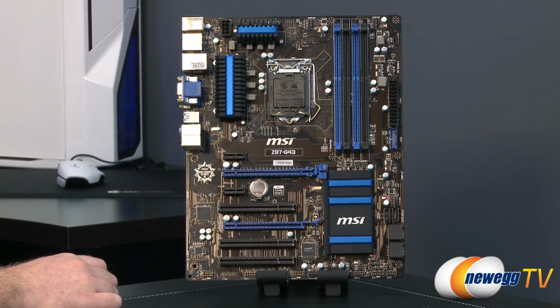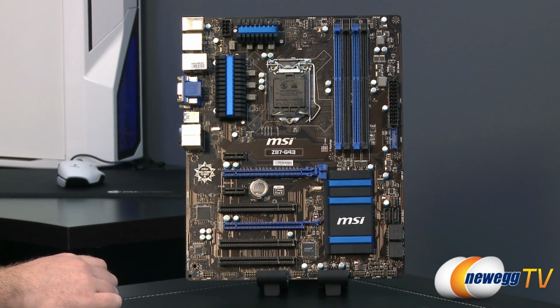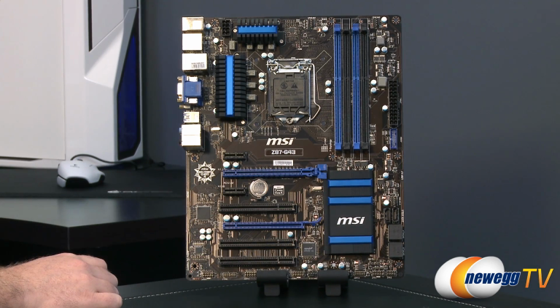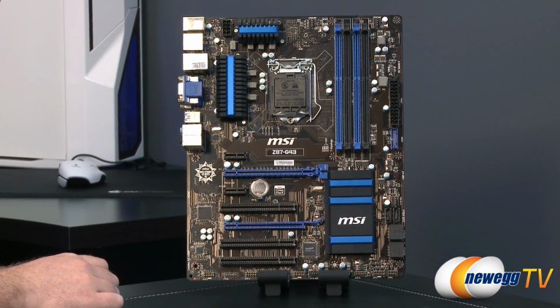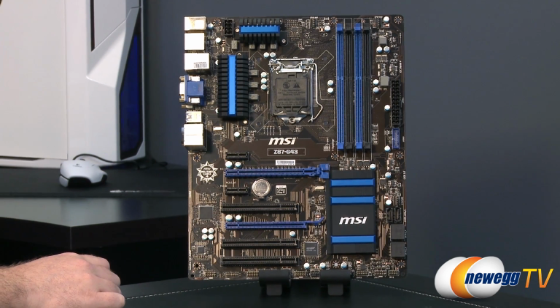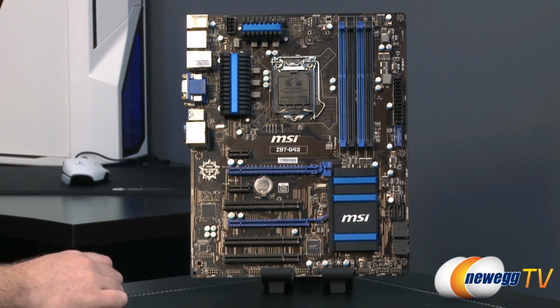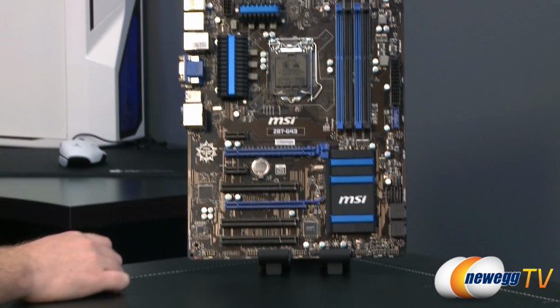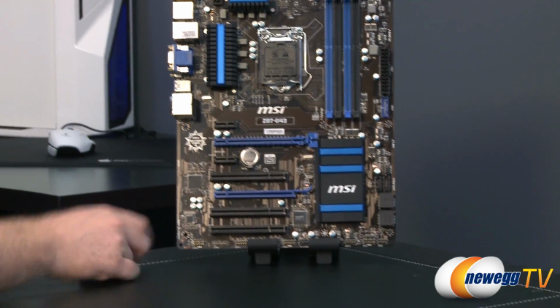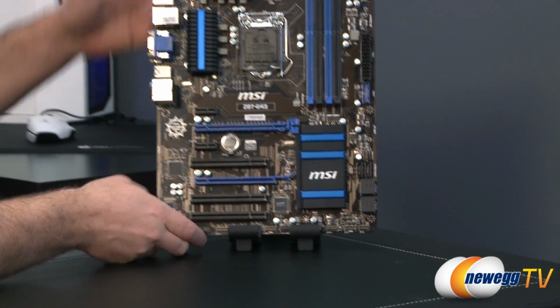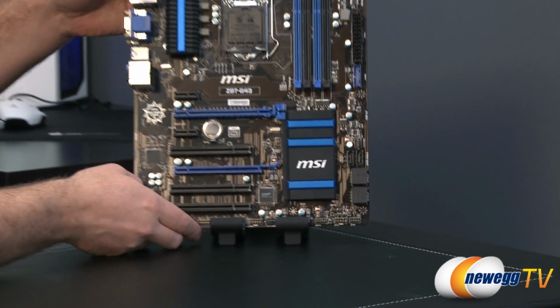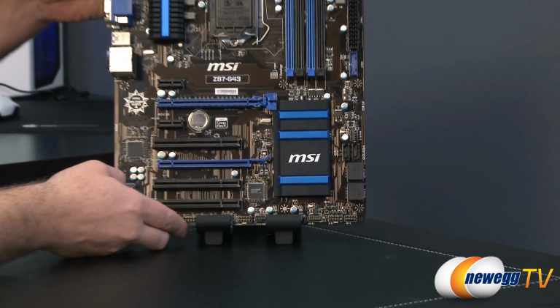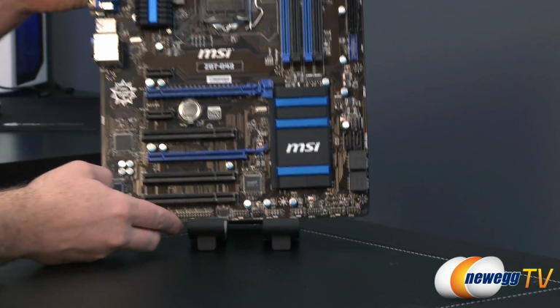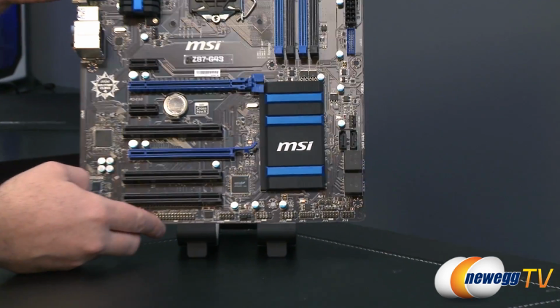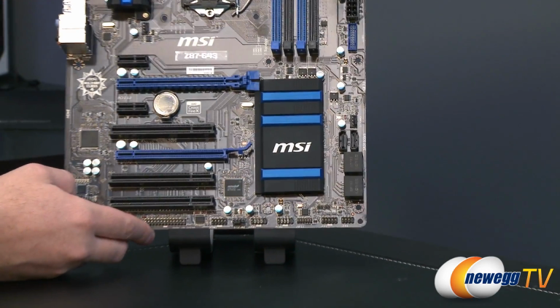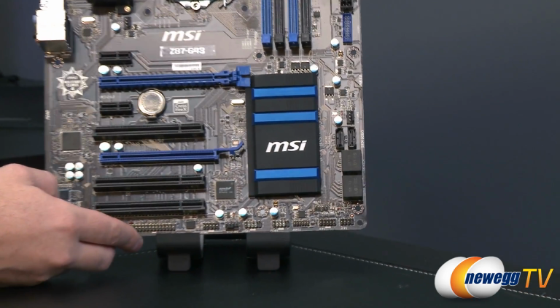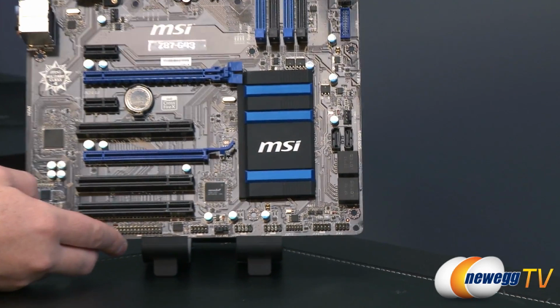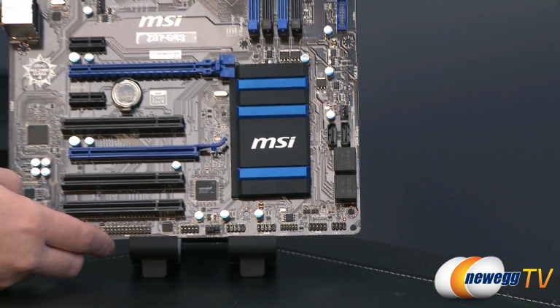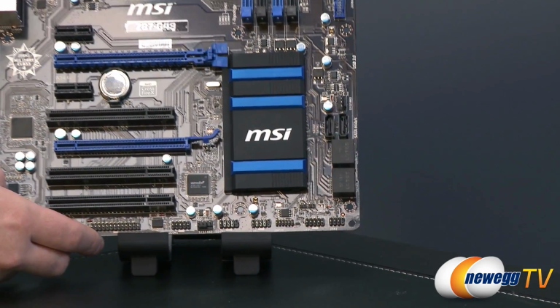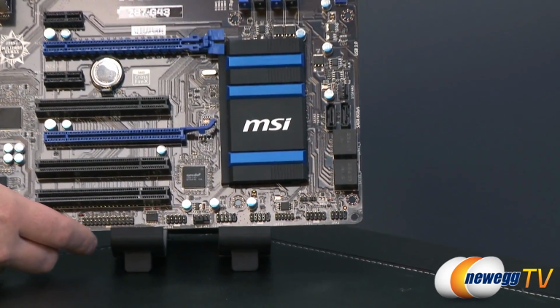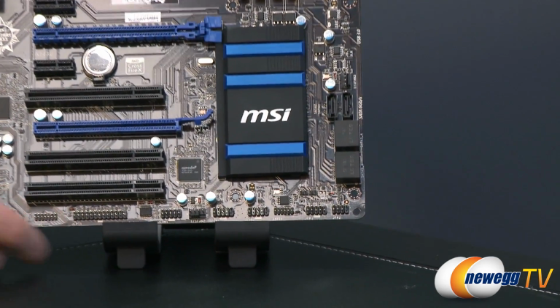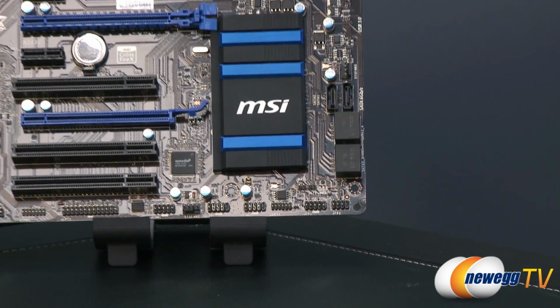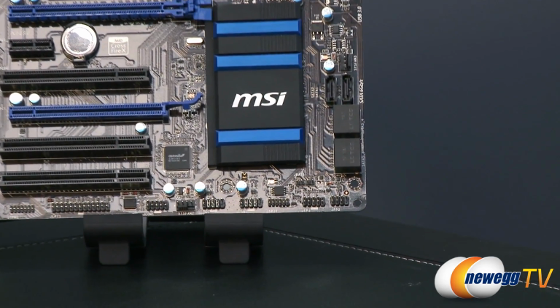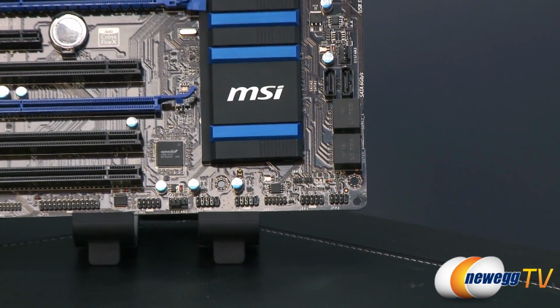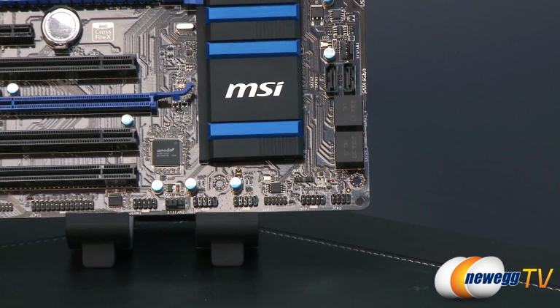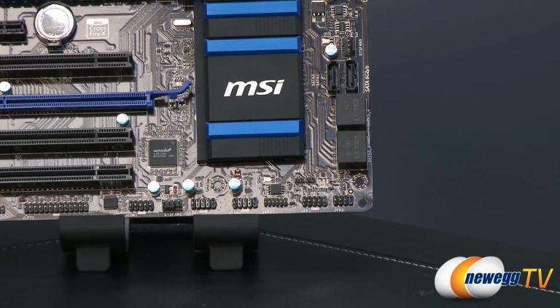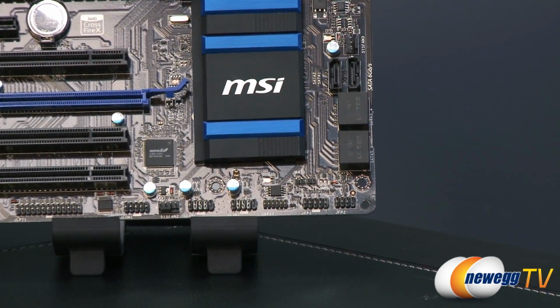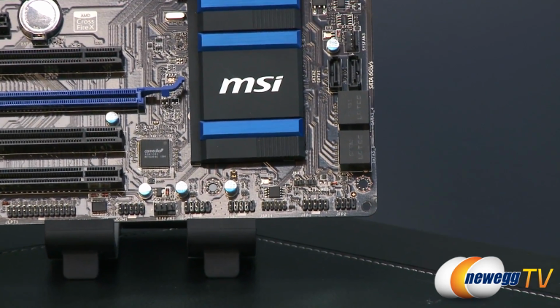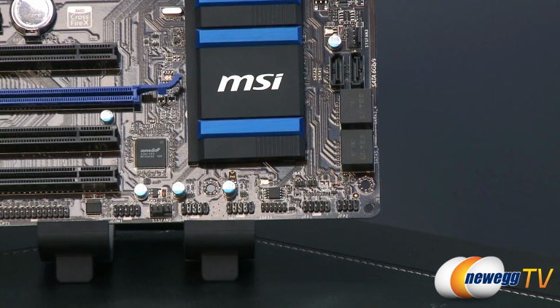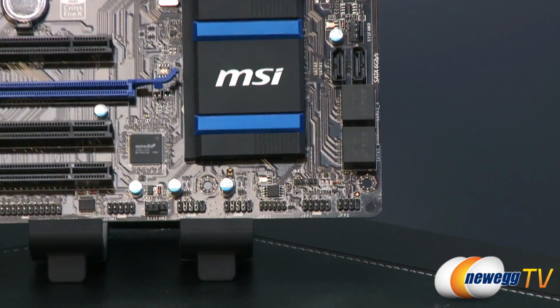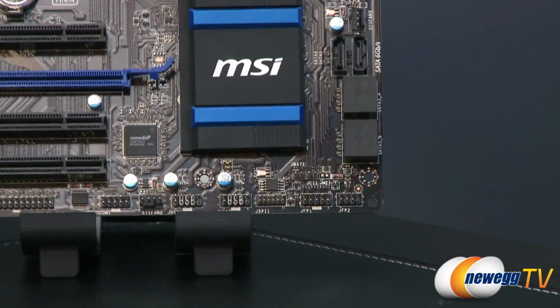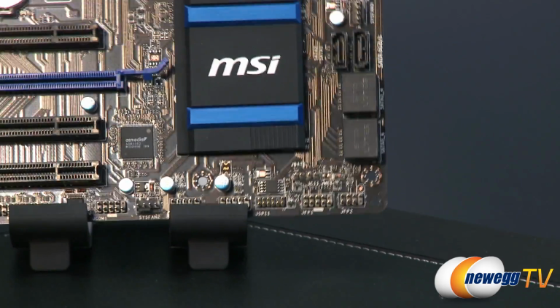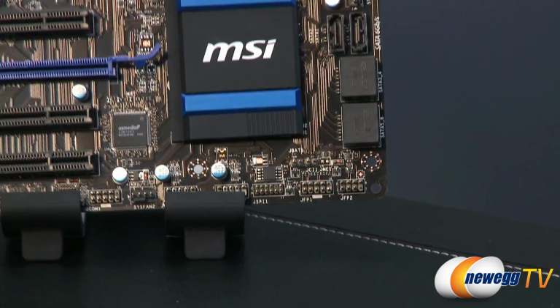Now we're going to take a close-up look at the board, and I will do my very best to go over just about every component on here — at least the ones that I recognize.